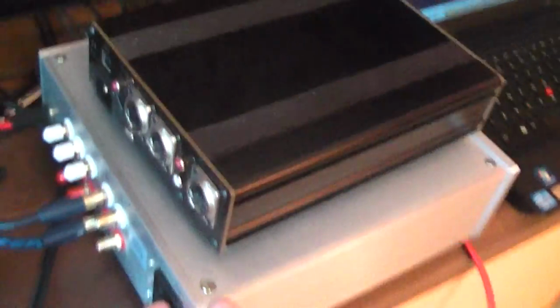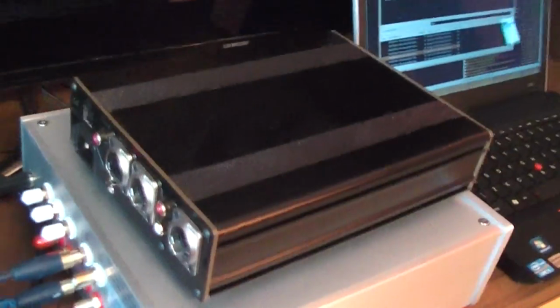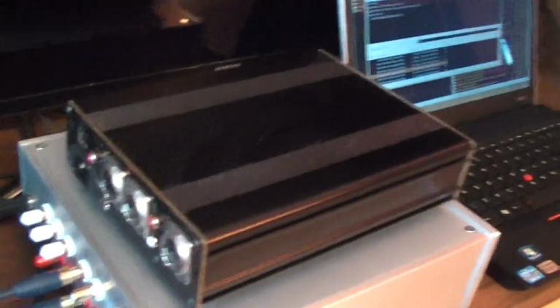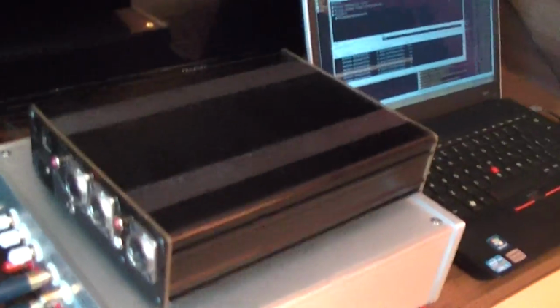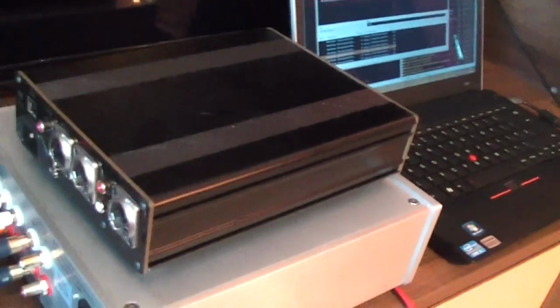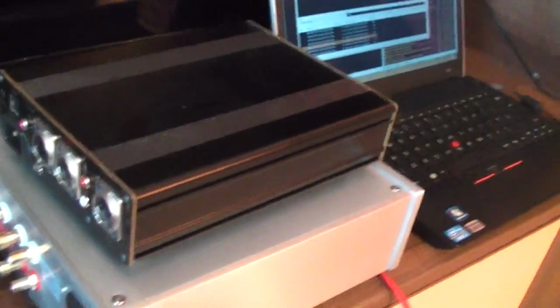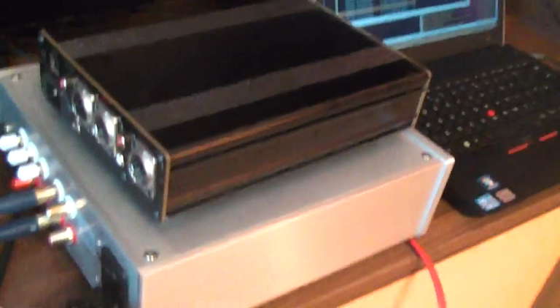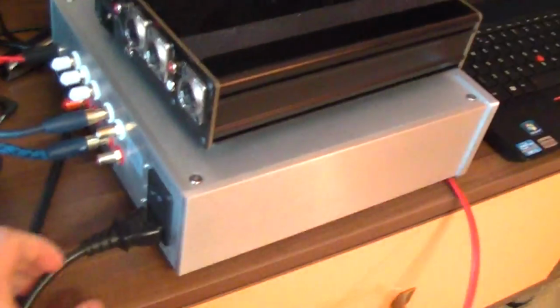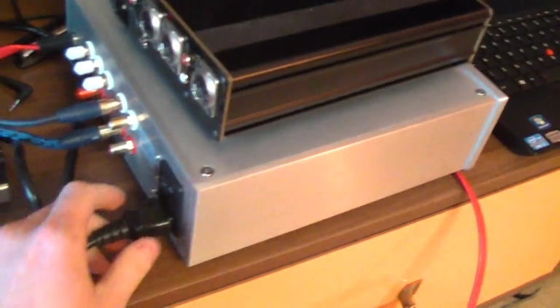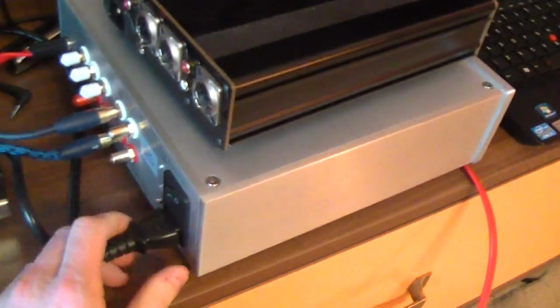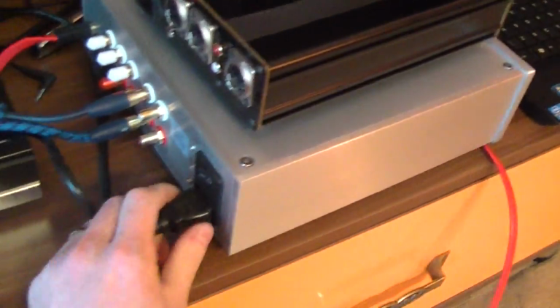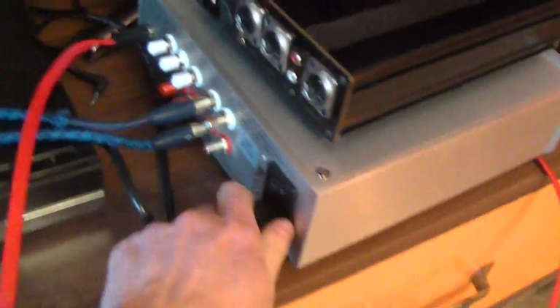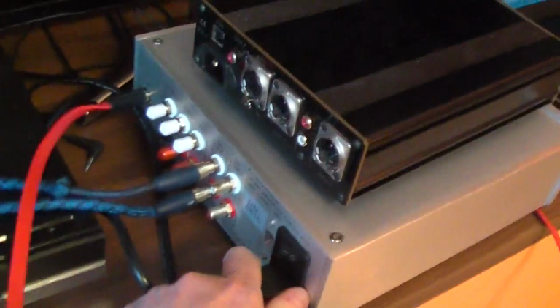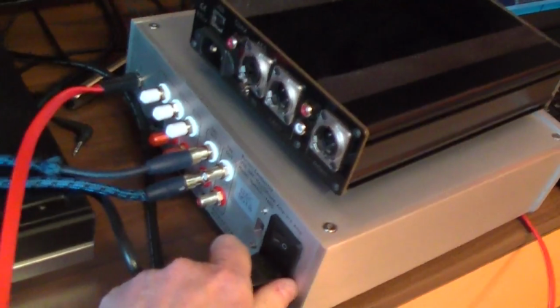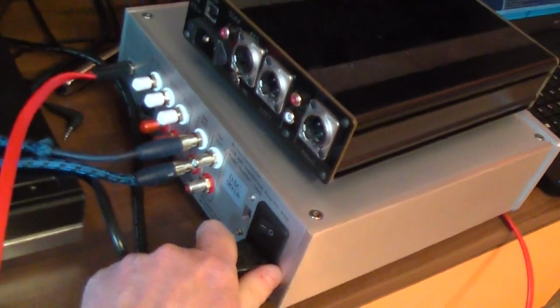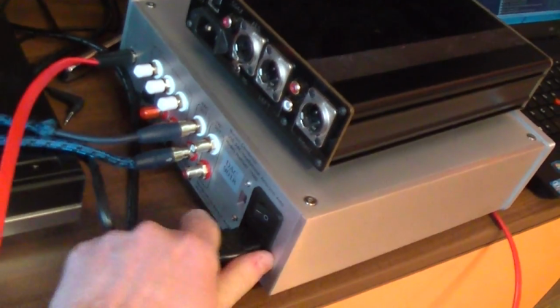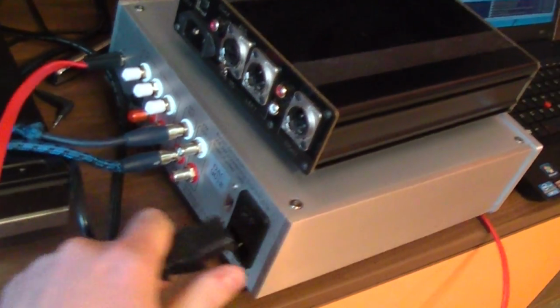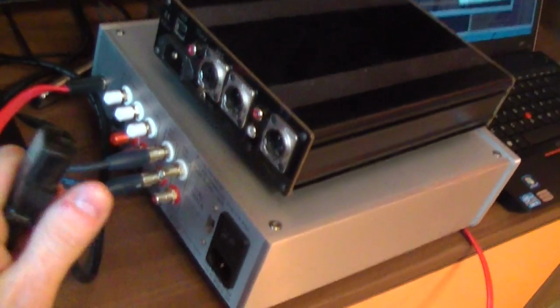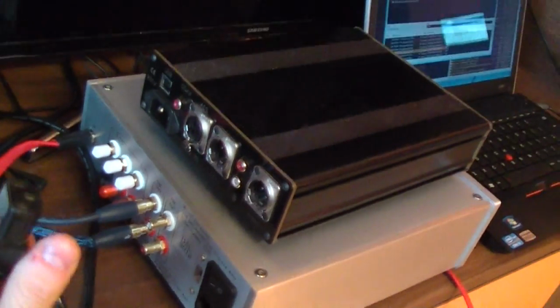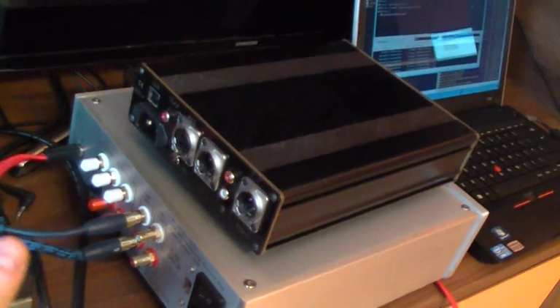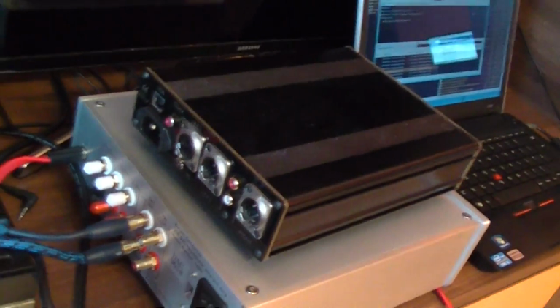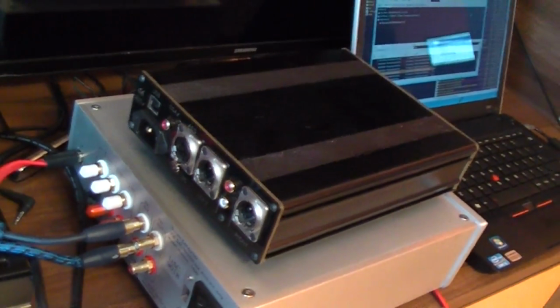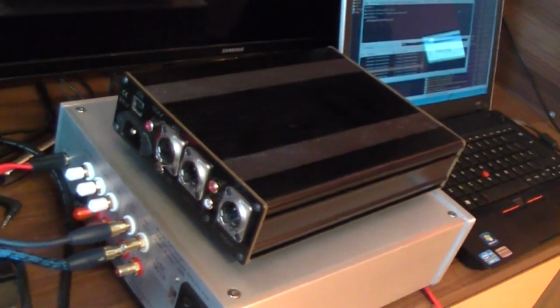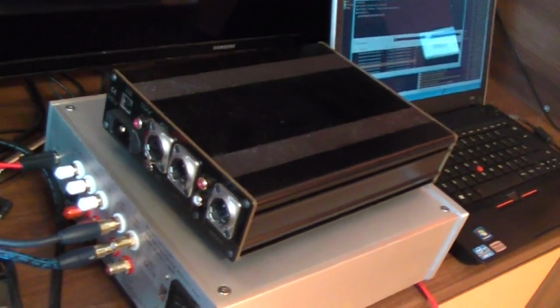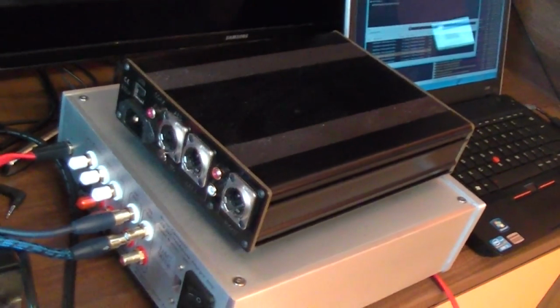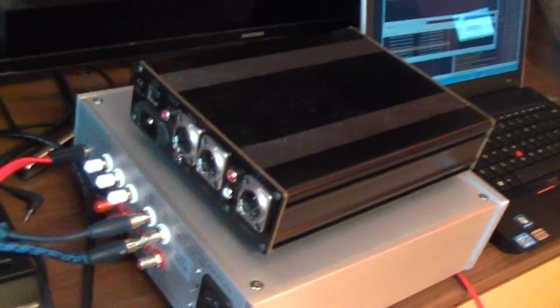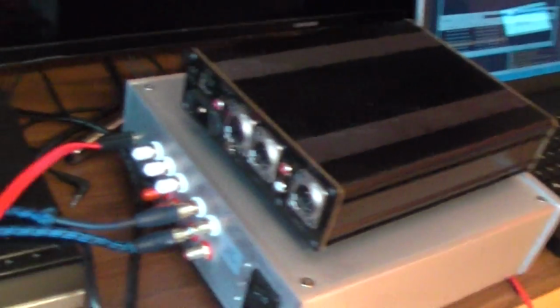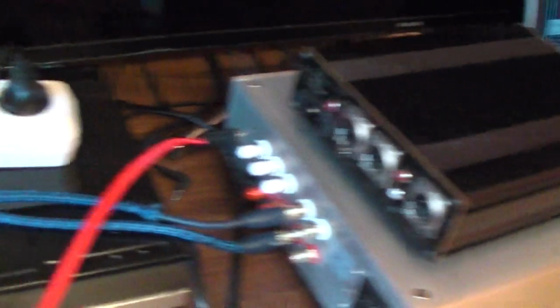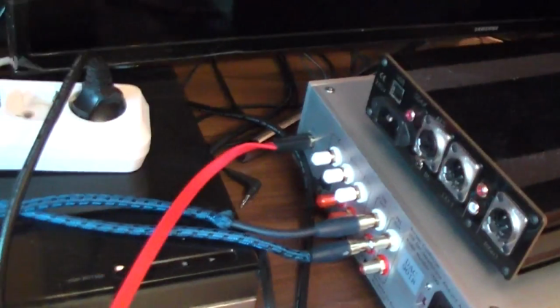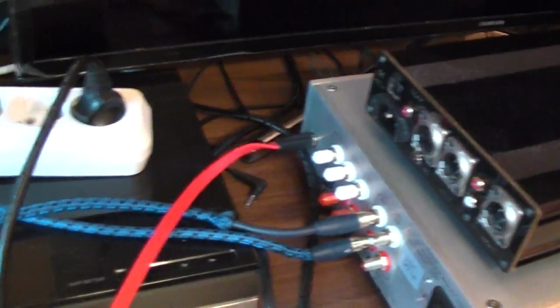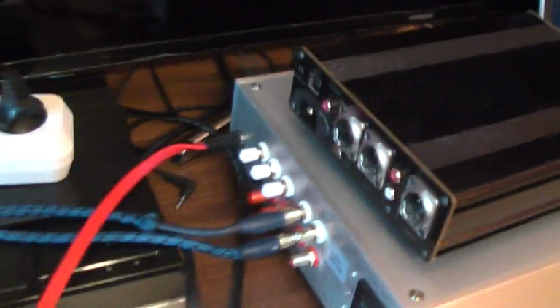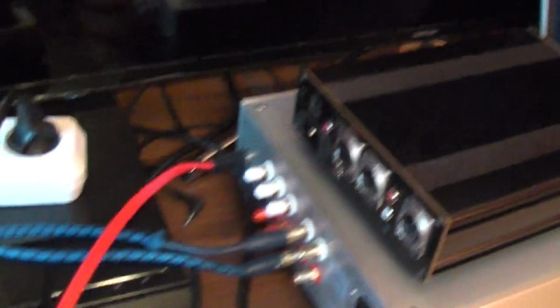We turn off the conductor. We use the same cables, okay? We use the same cables, okay?